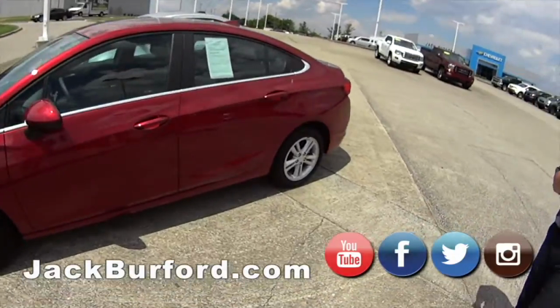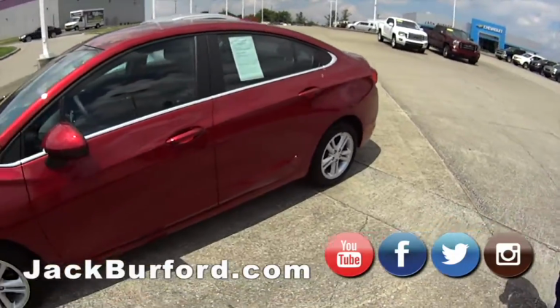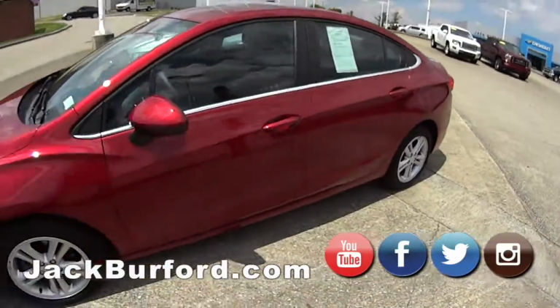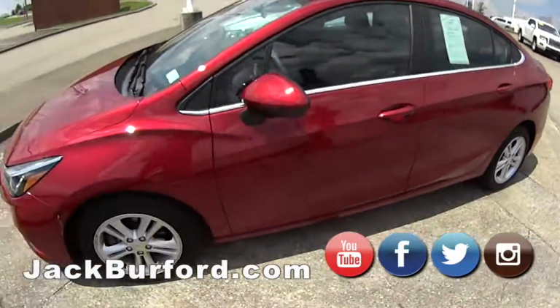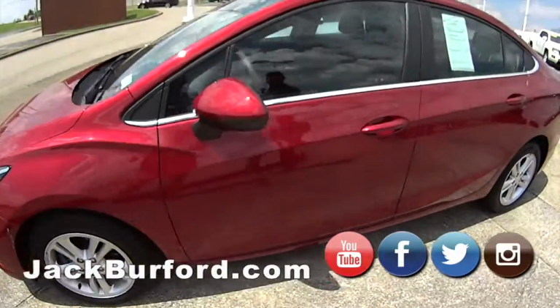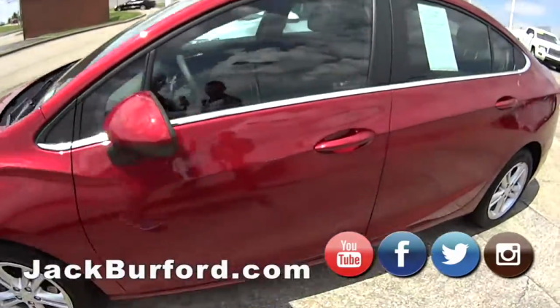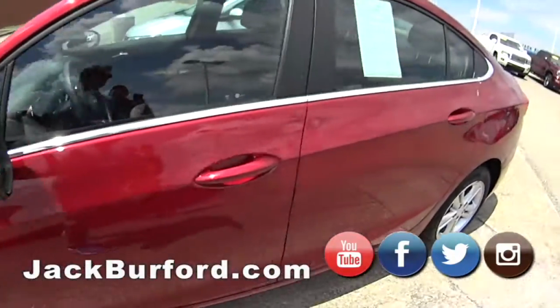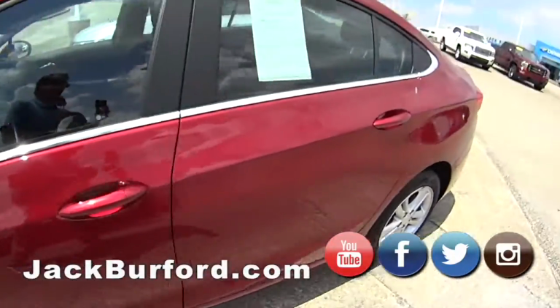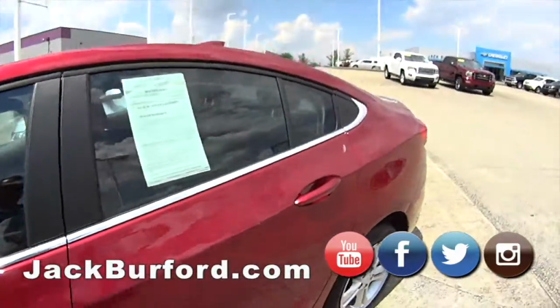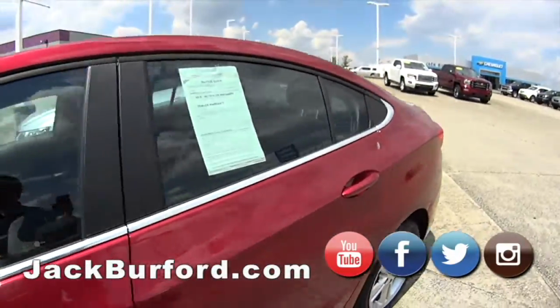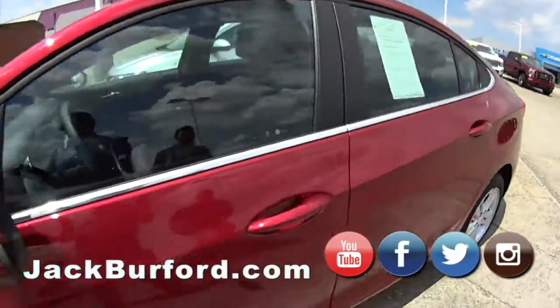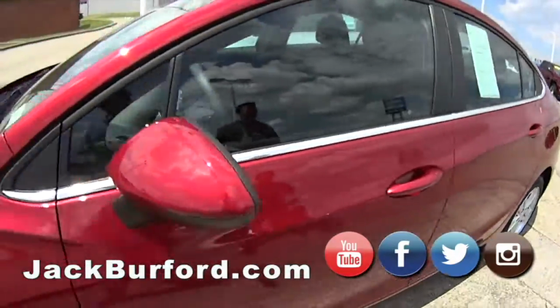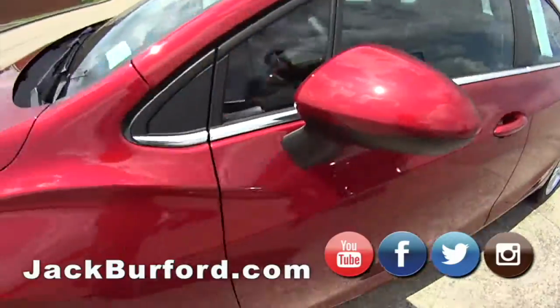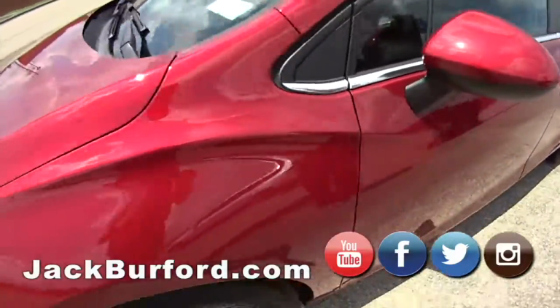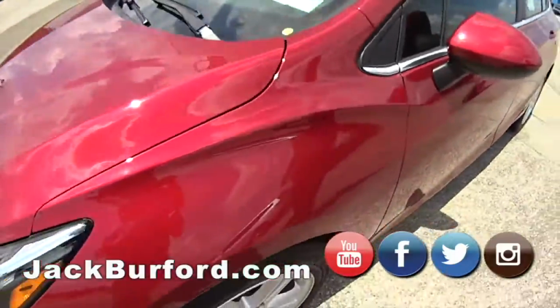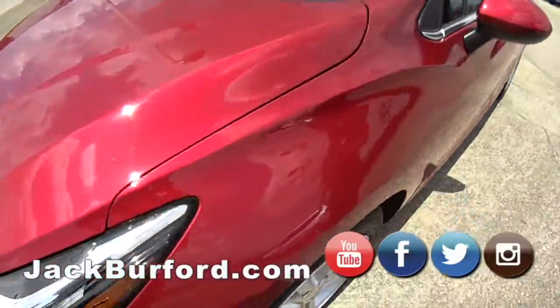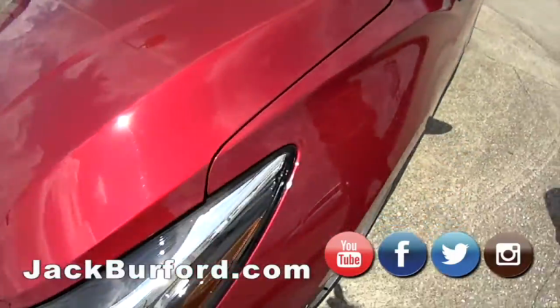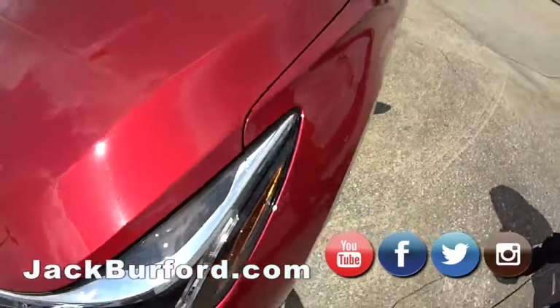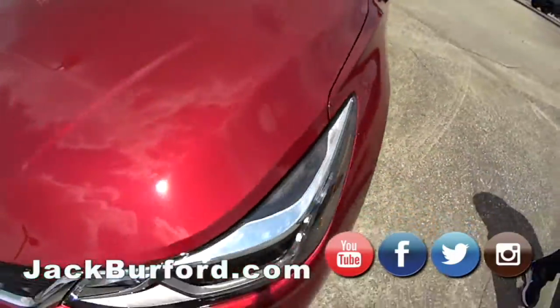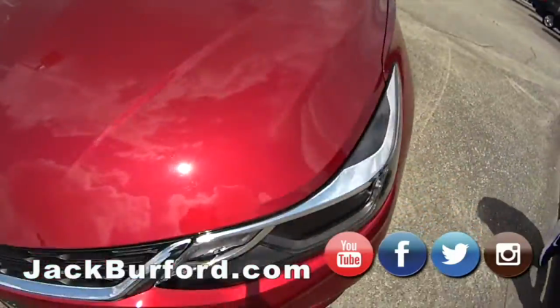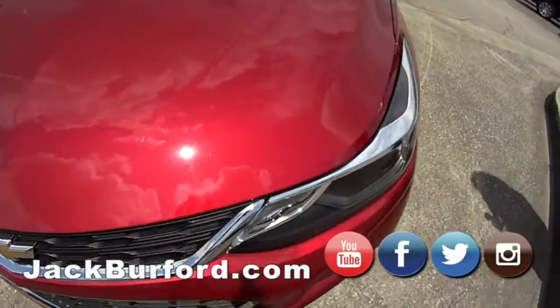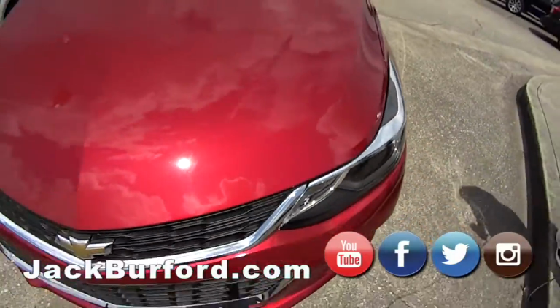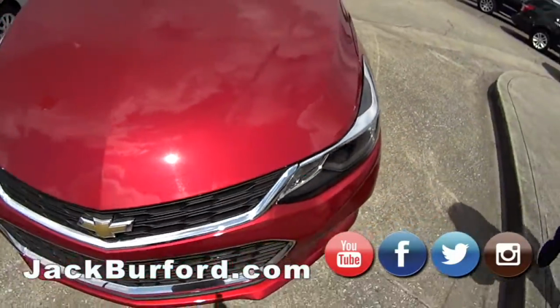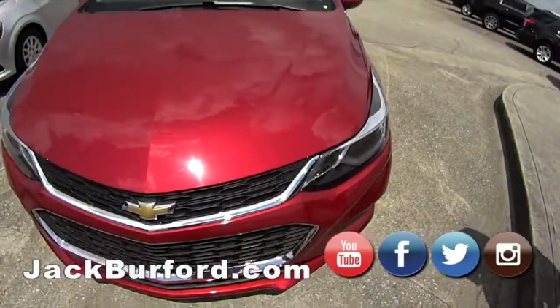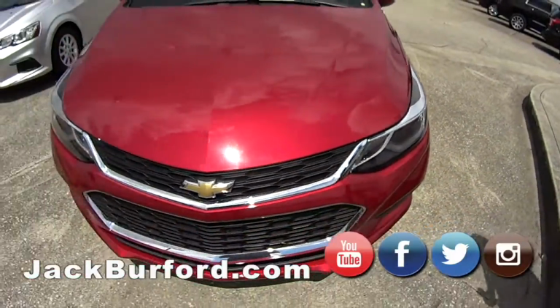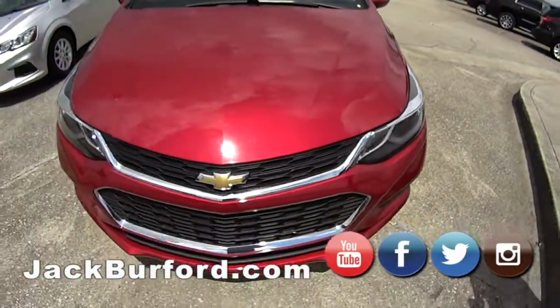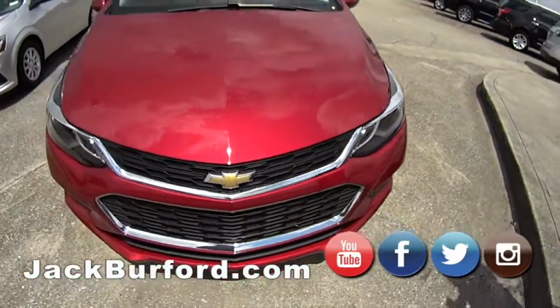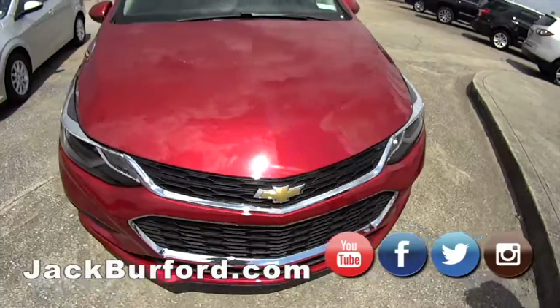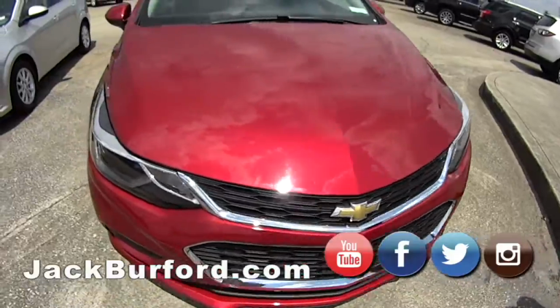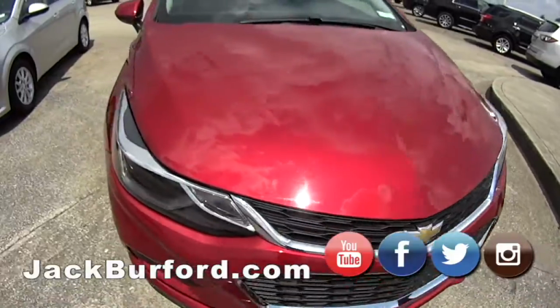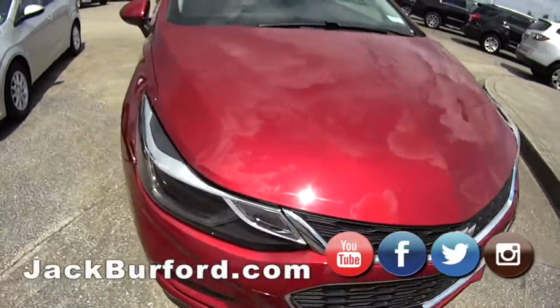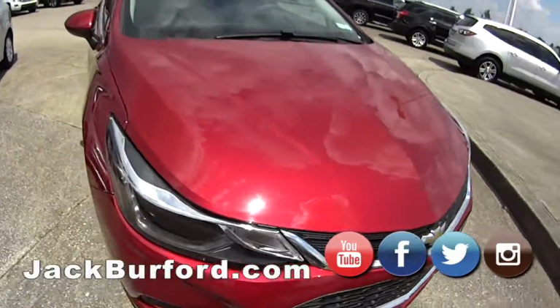This is a Chevy Cruze 2018. We got the alloy wheels here and the Eastern color — keep it local.